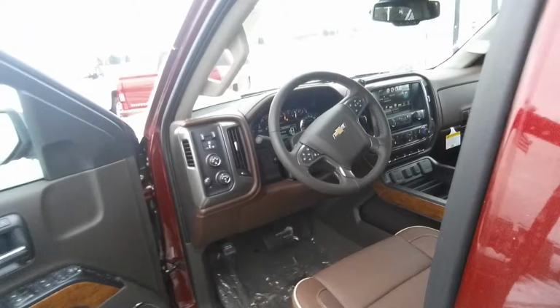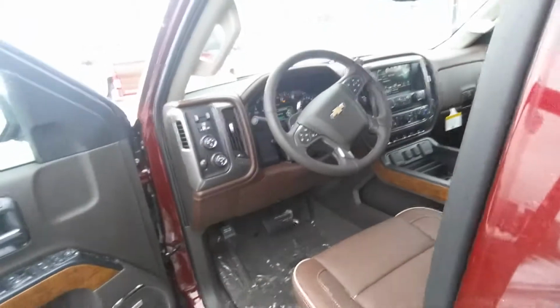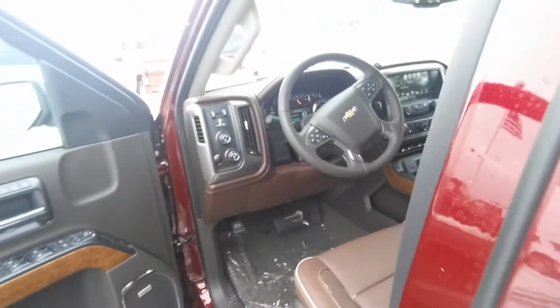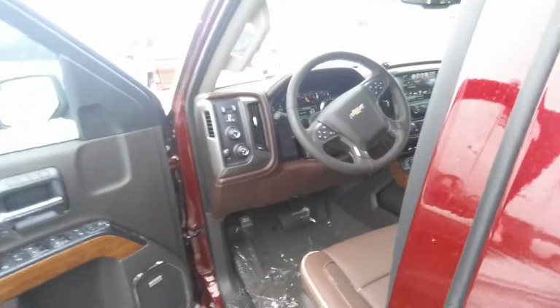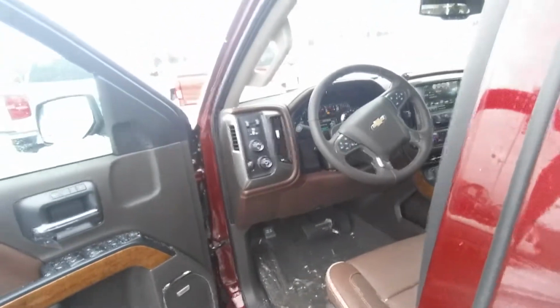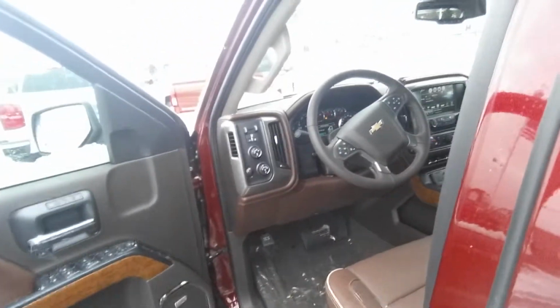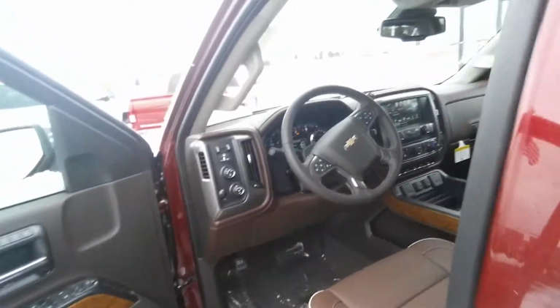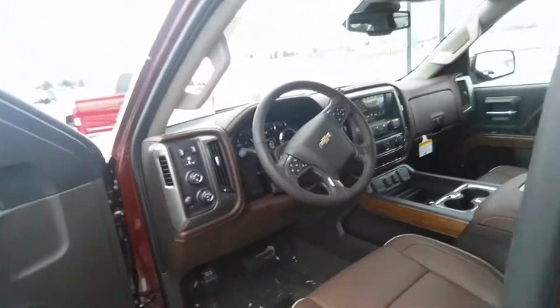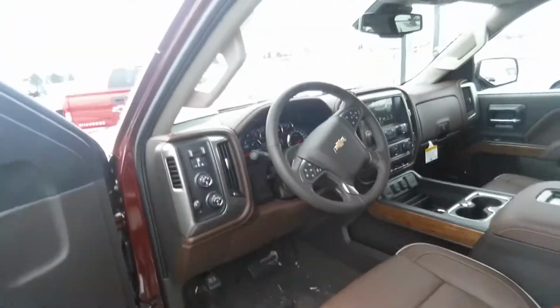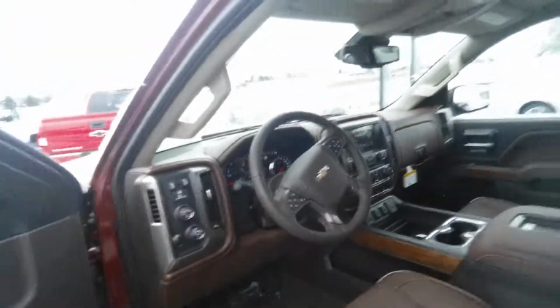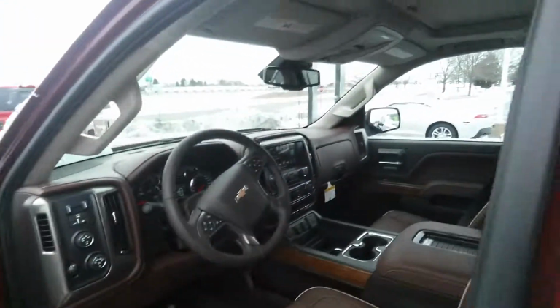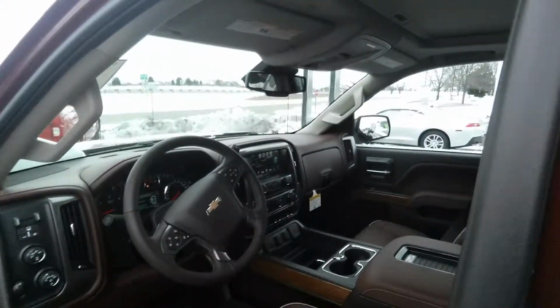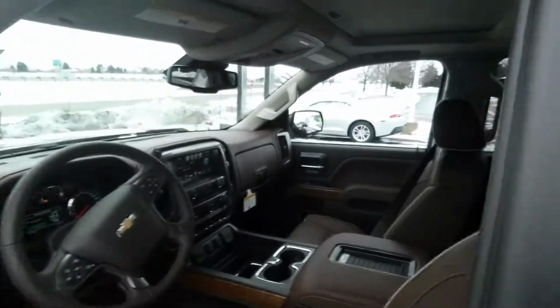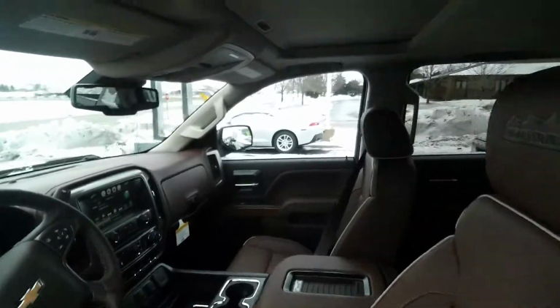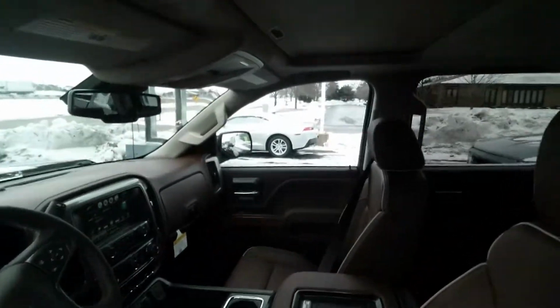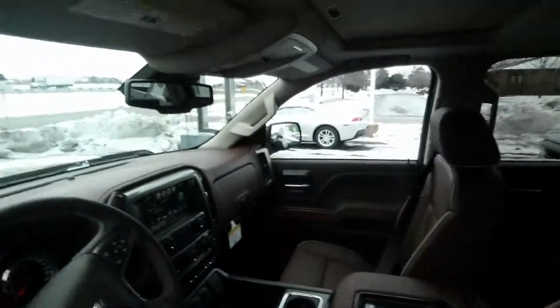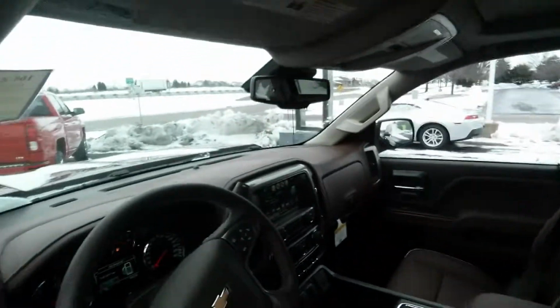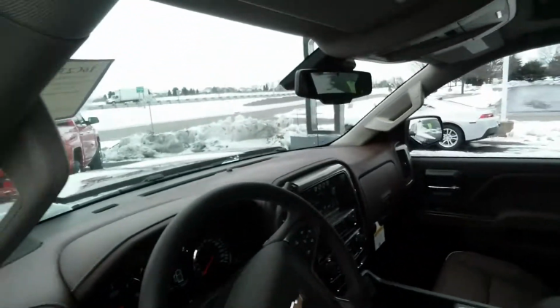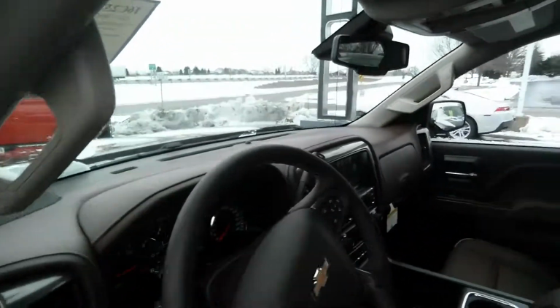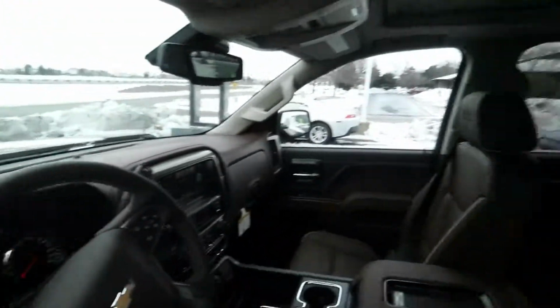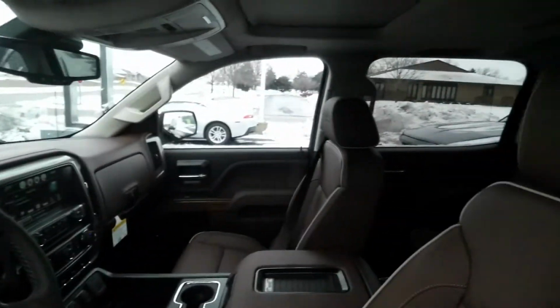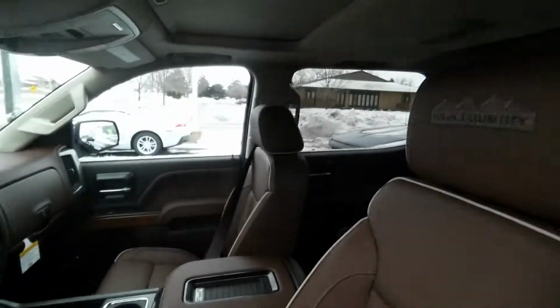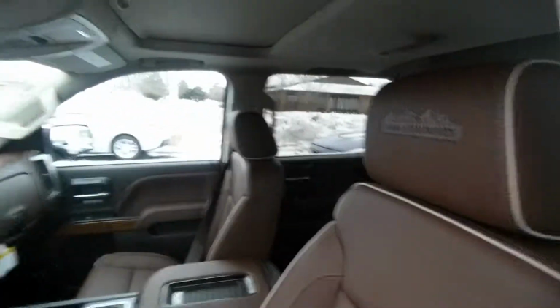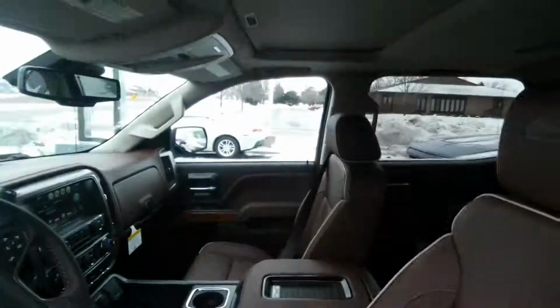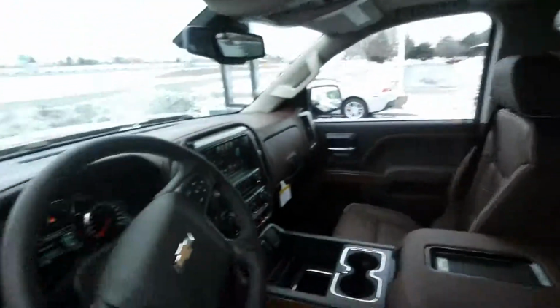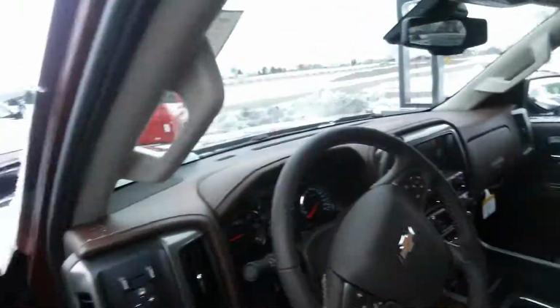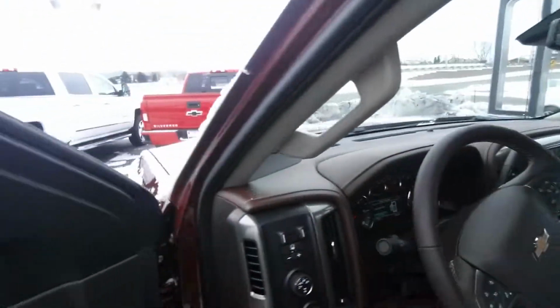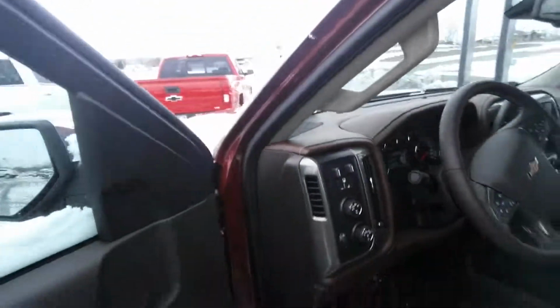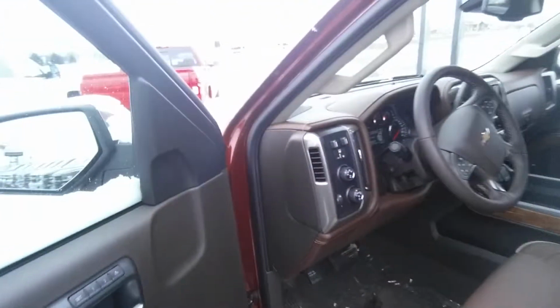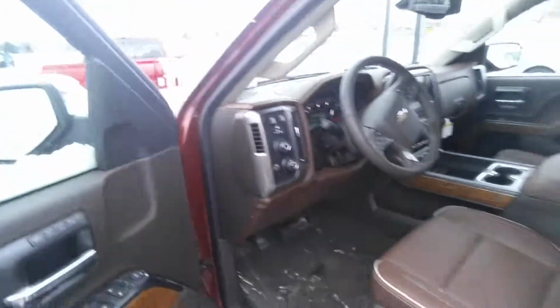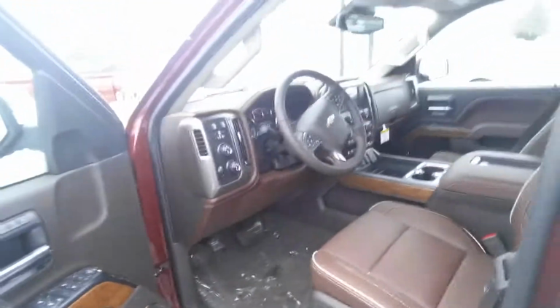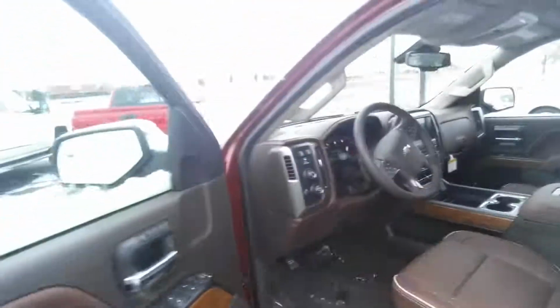This one would come with a five-year, 60,000-mile powertrain warranty and a three-year, 36,000-mile bumper-to-bumper warranty. It has plenty of manufacturer's warranty, so I guarantee no issues with this brand new vehicle. Let me know what you think.